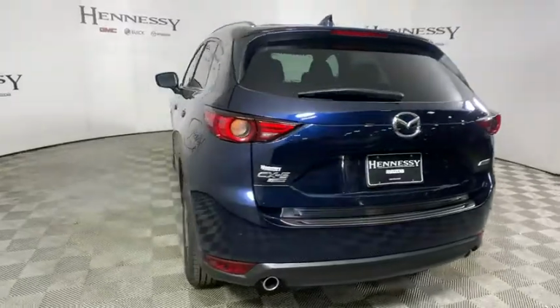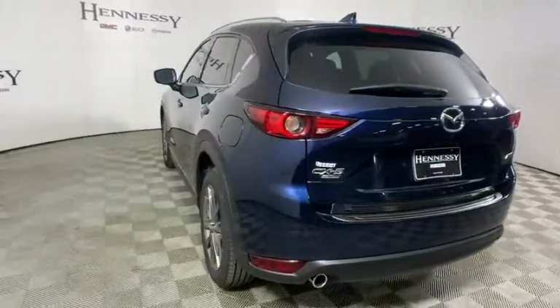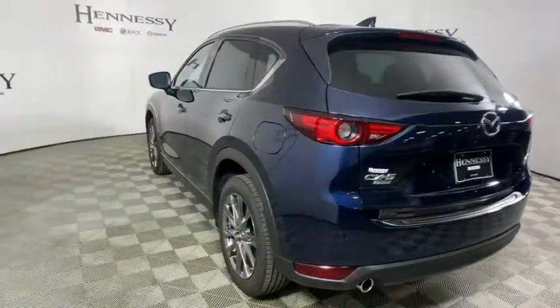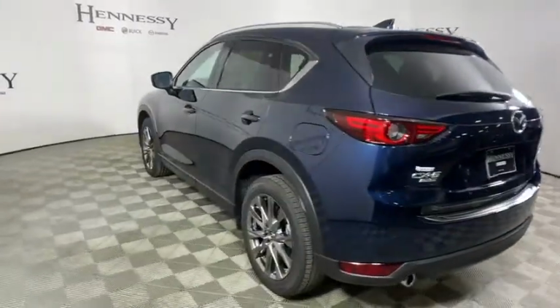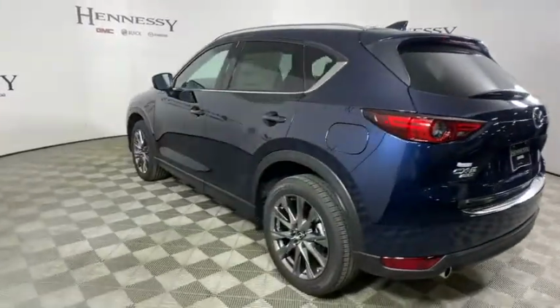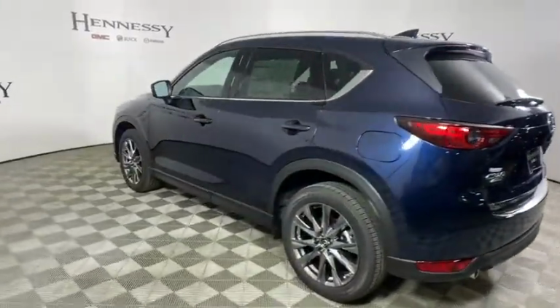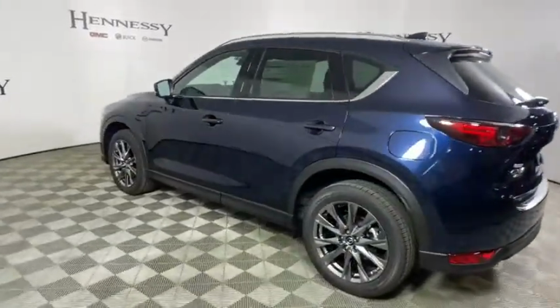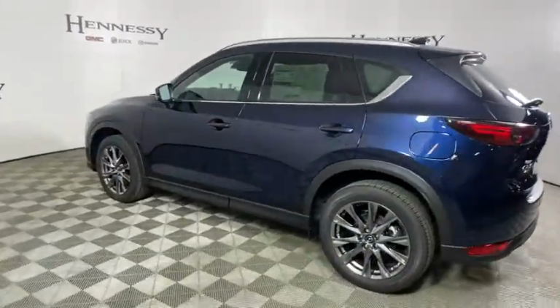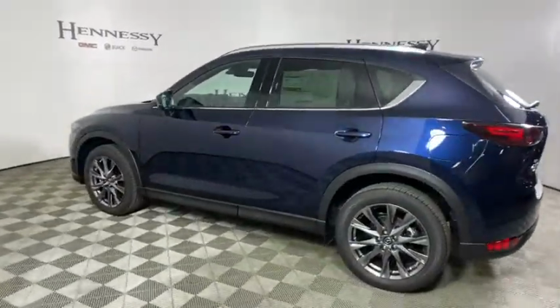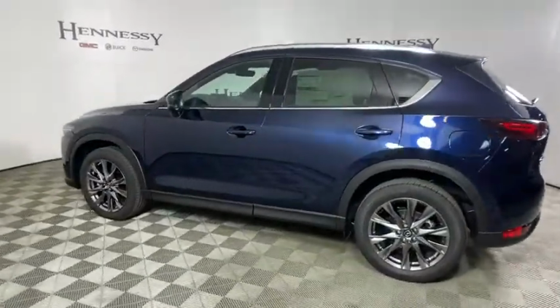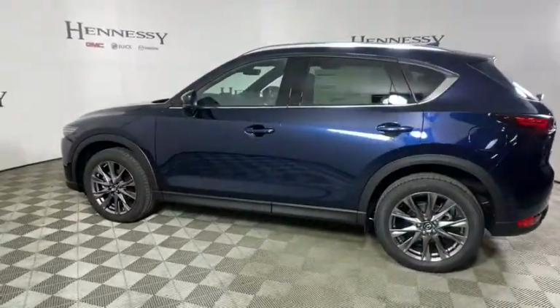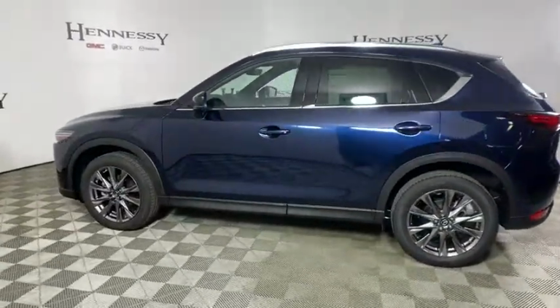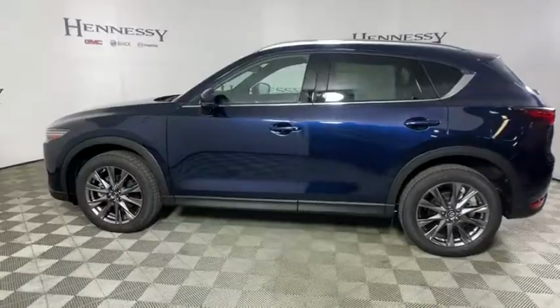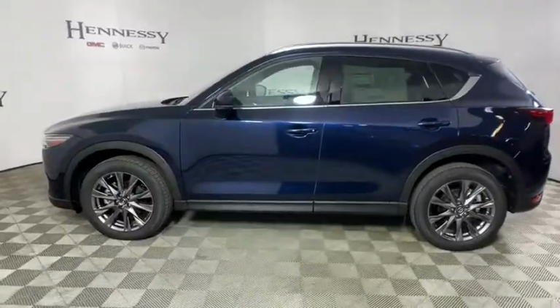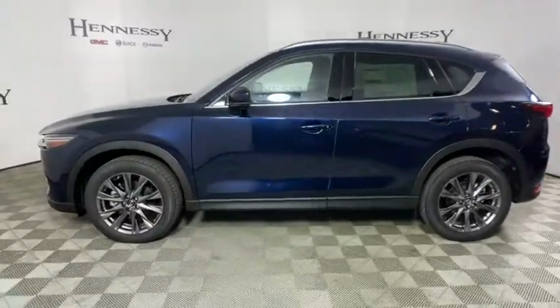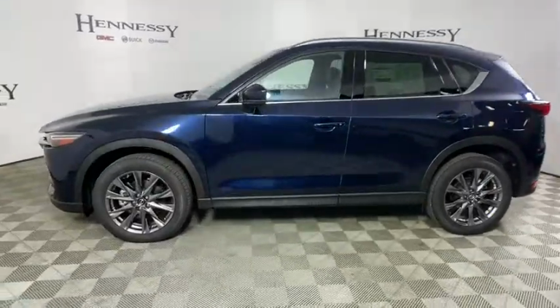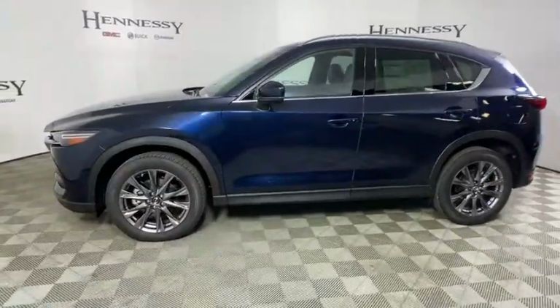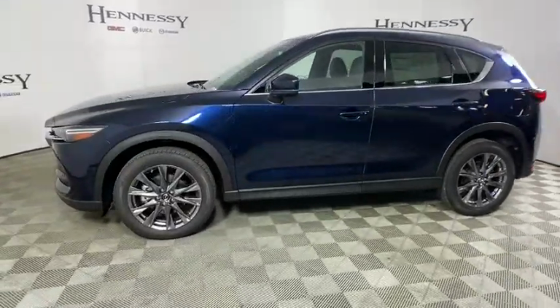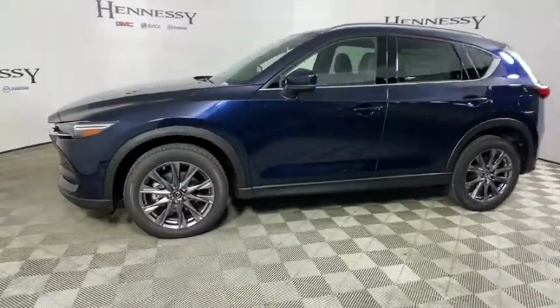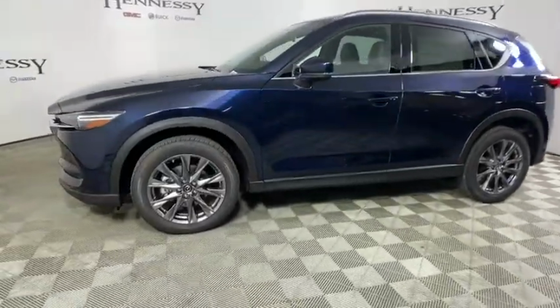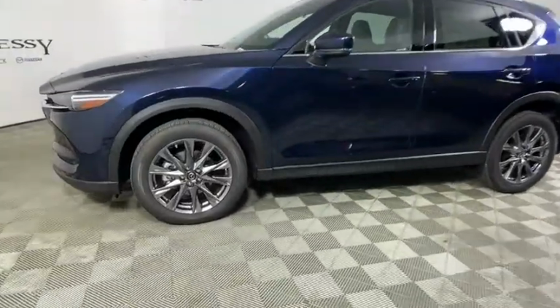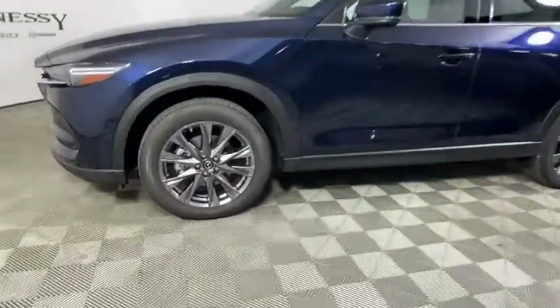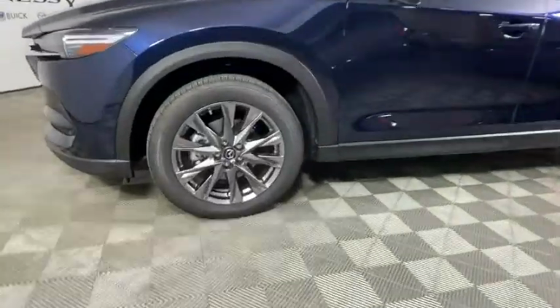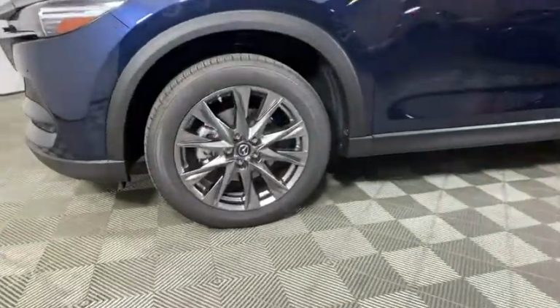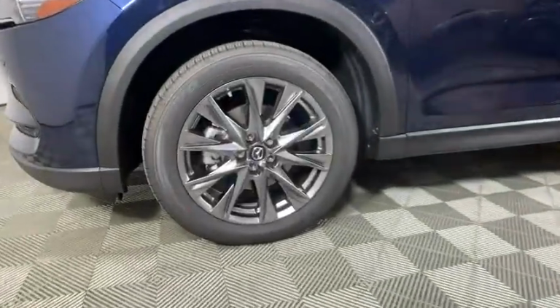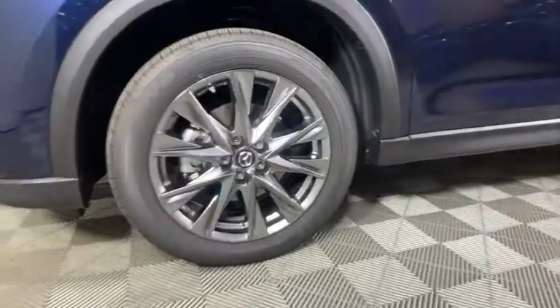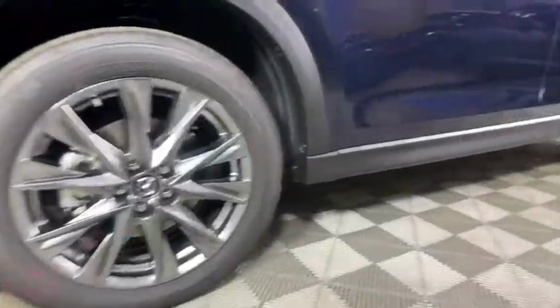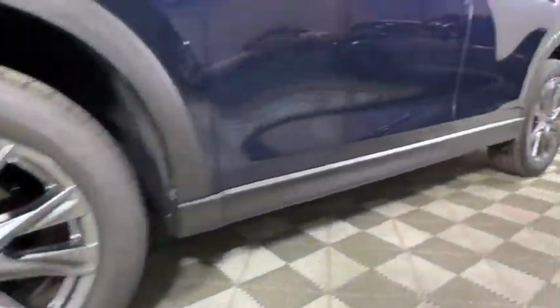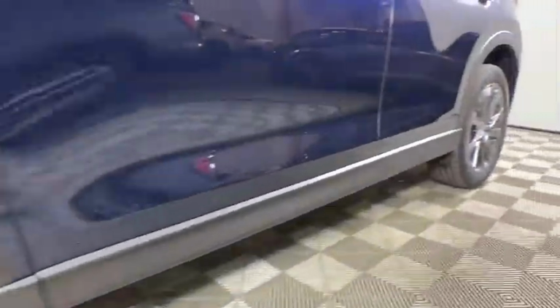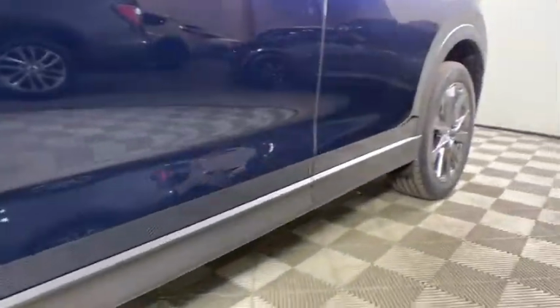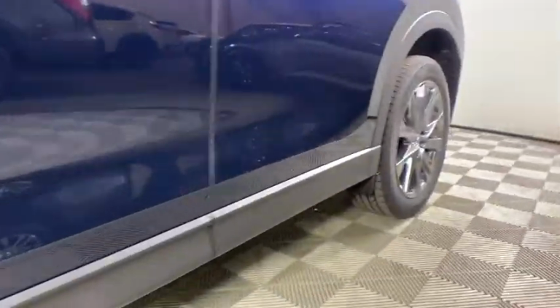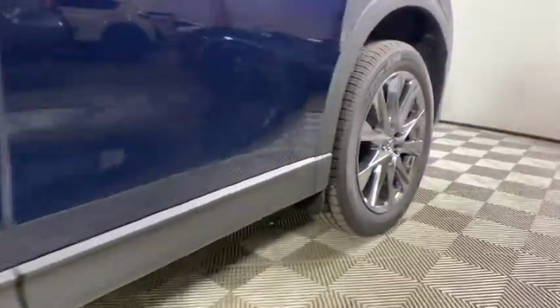Power liftgate, power passenger seat, traction control, dual airbags, power steering, four-wheel disc brakes, electronic stability control, heated steering wheel, power windows, fog lights, trip computer.